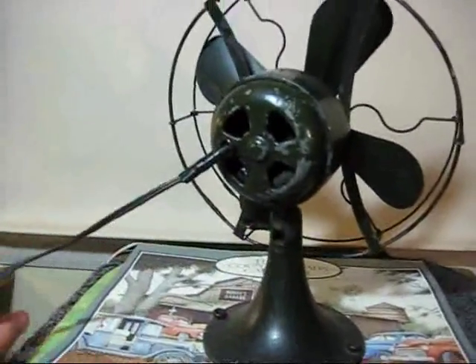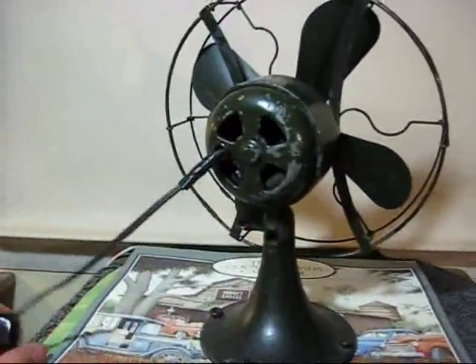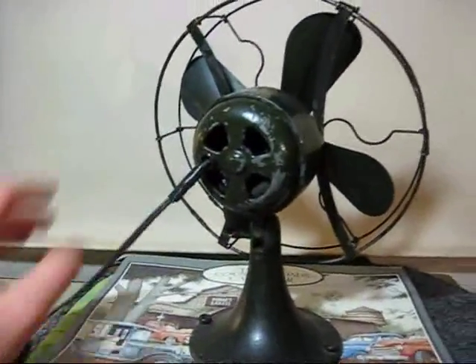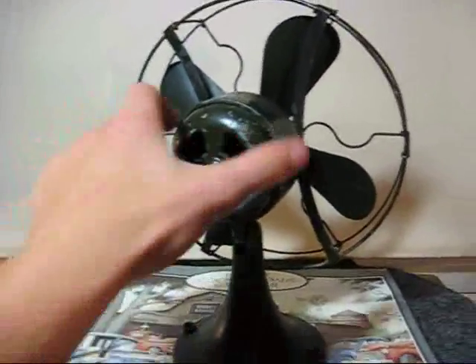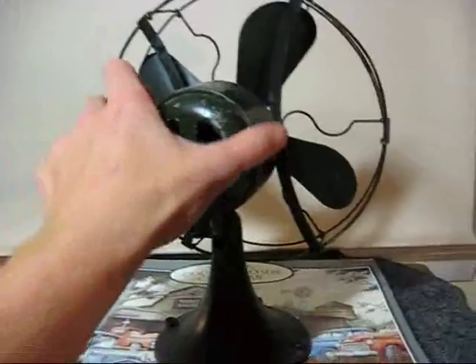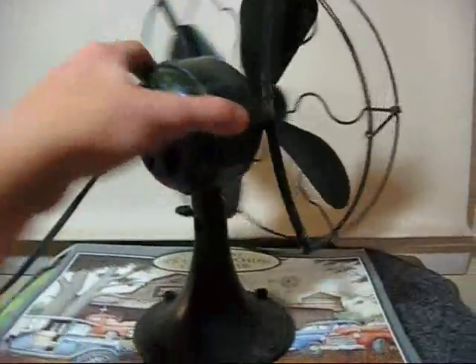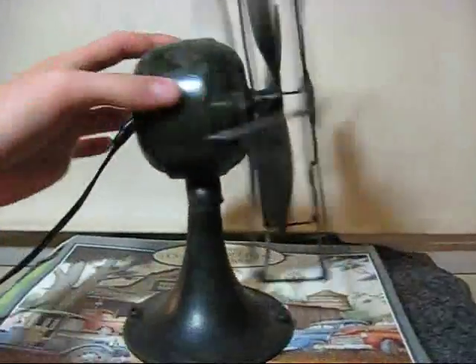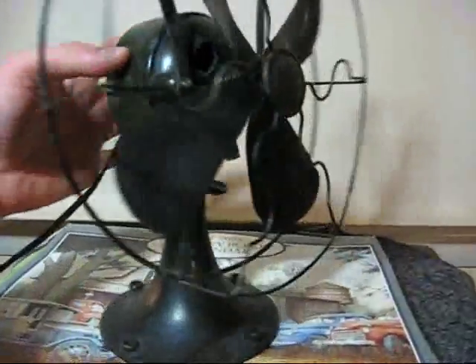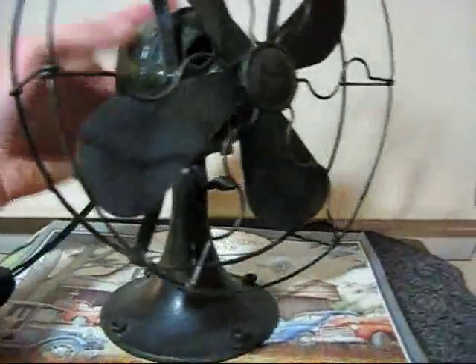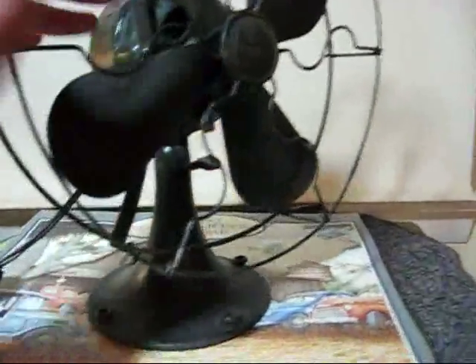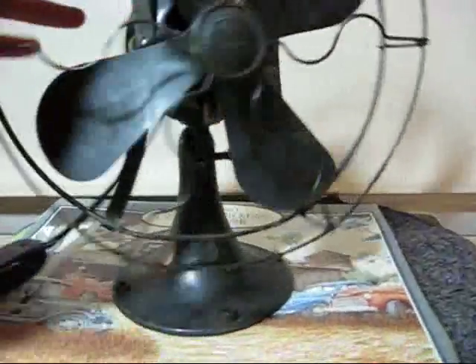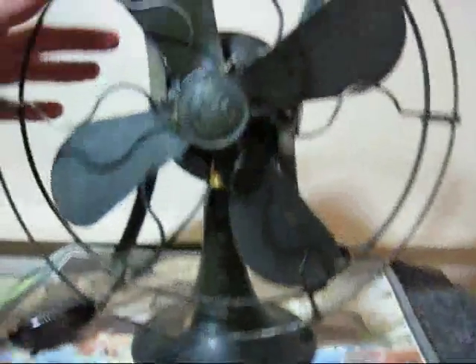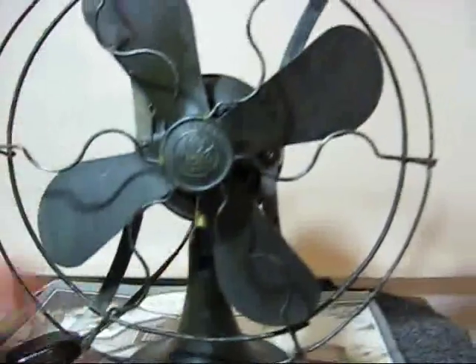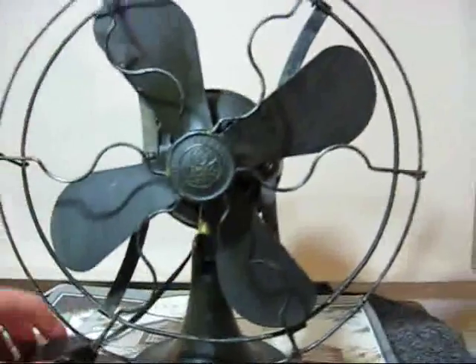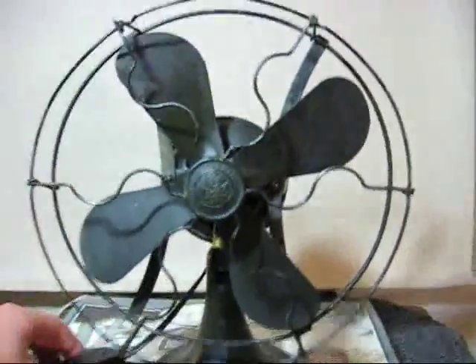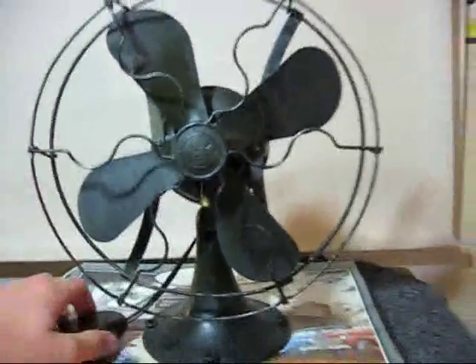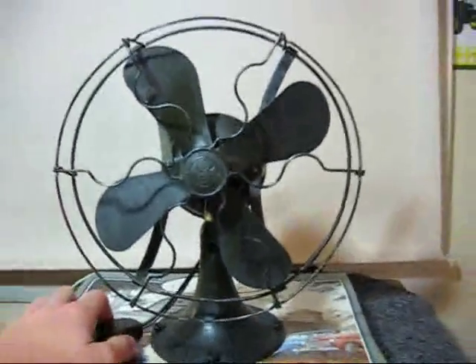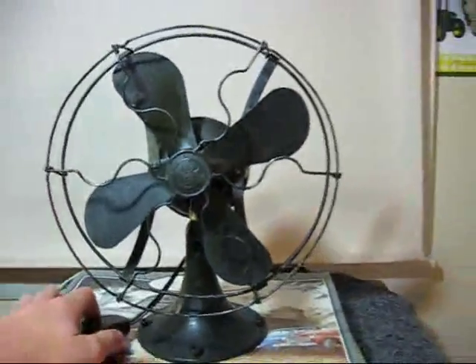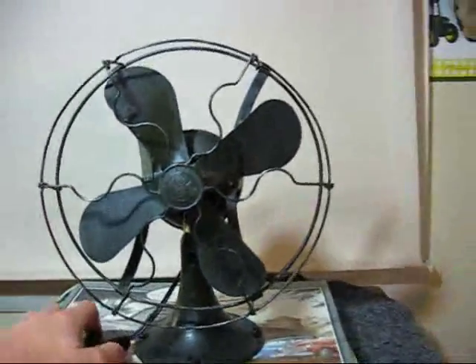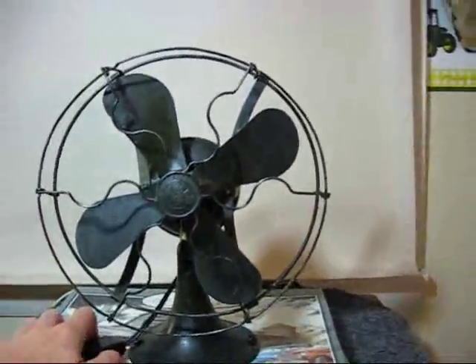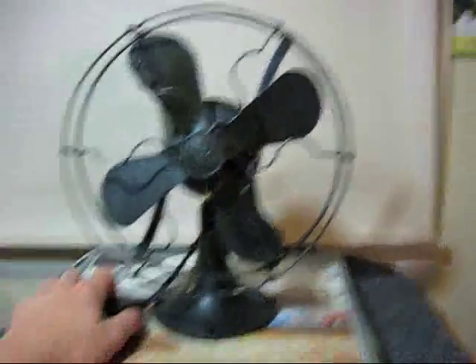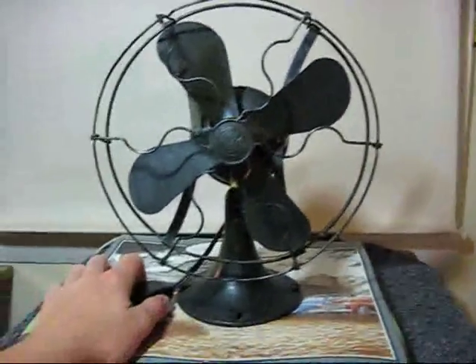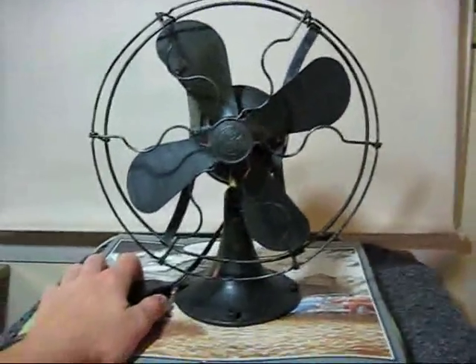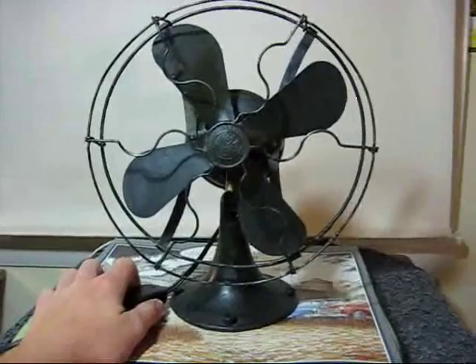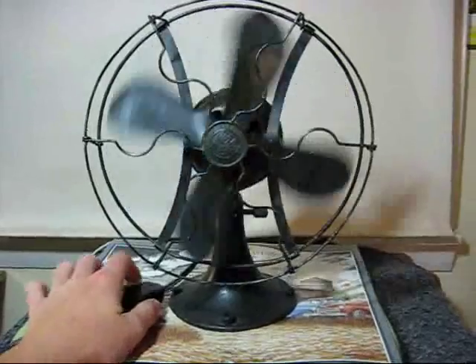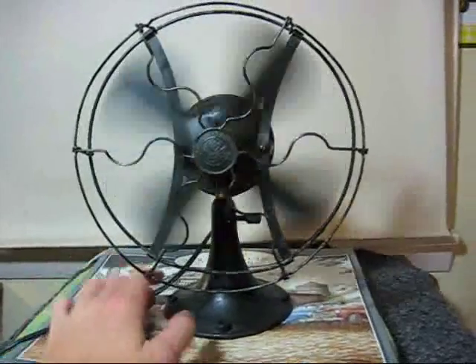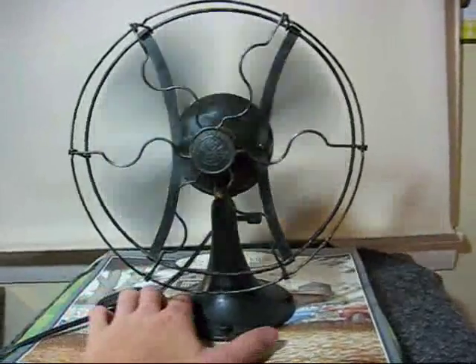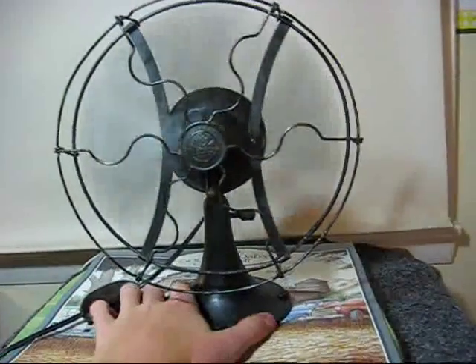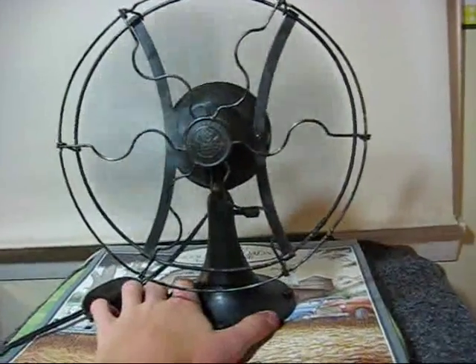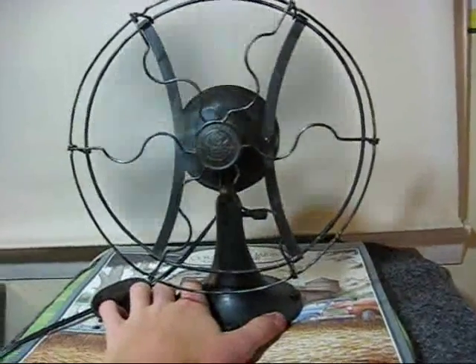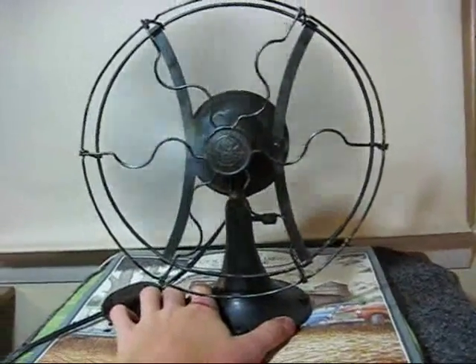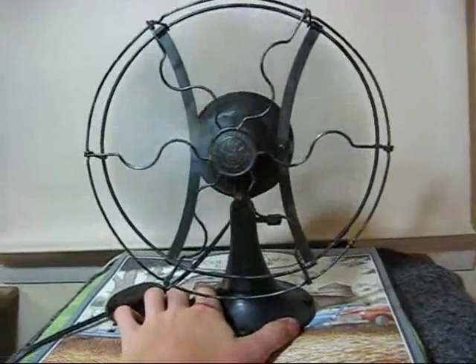I'll start it up. It's very quiet — the motor you cannot hear. The blades make a really early kind of noise though.